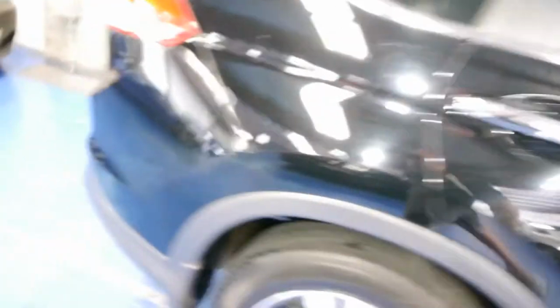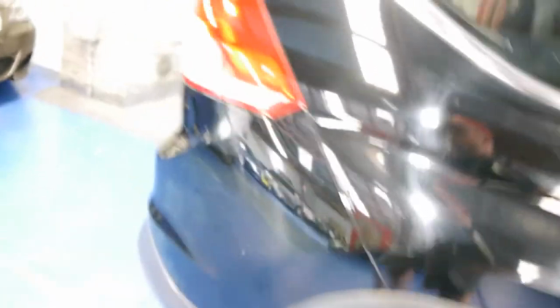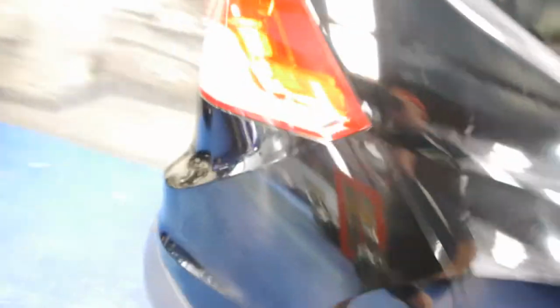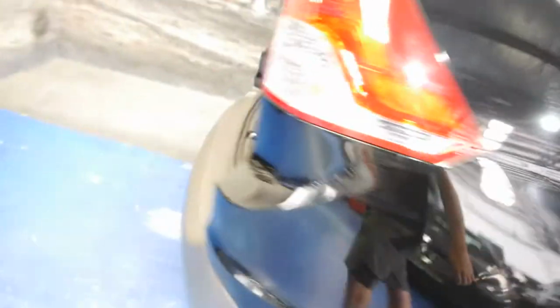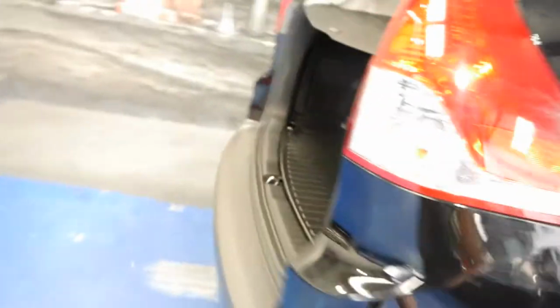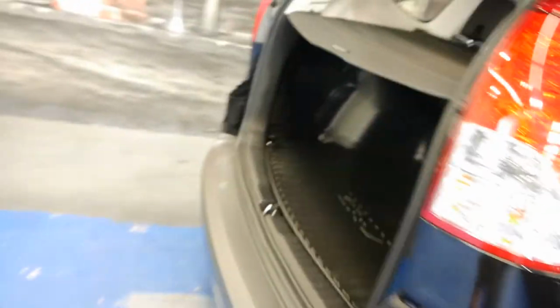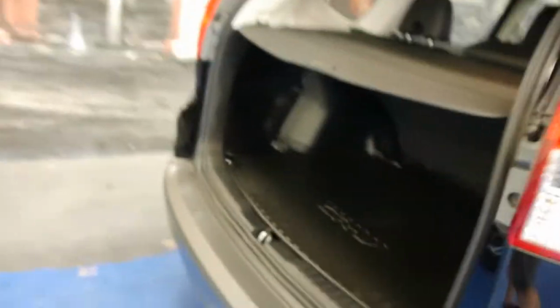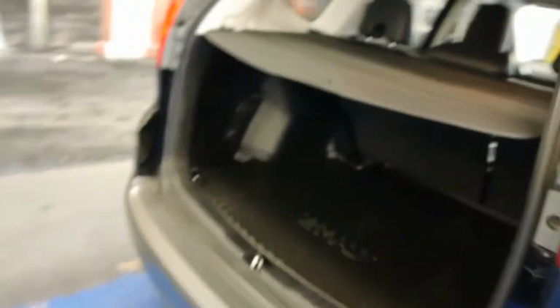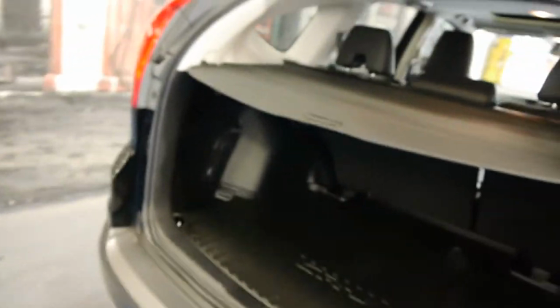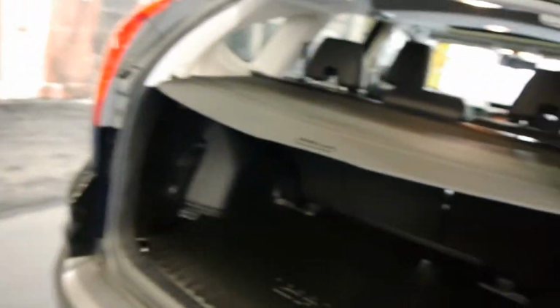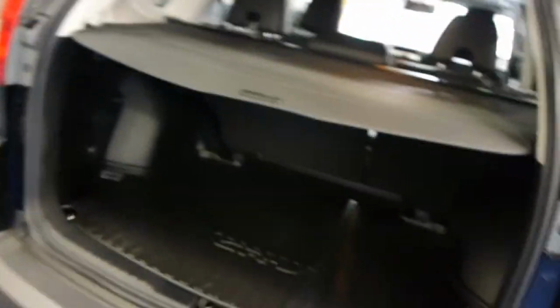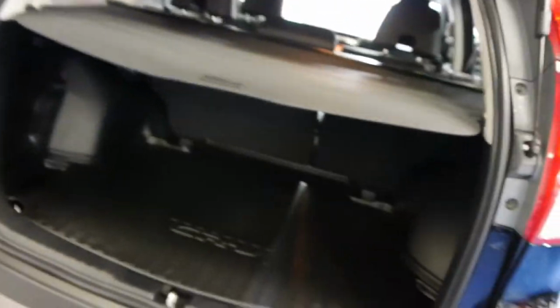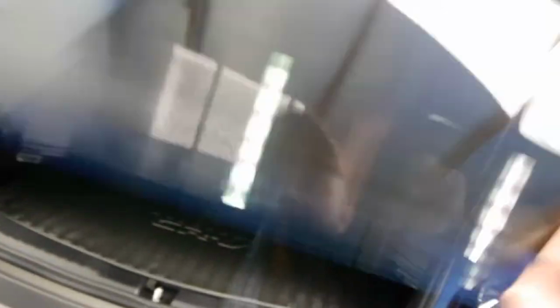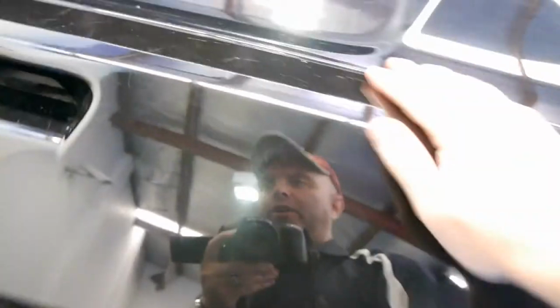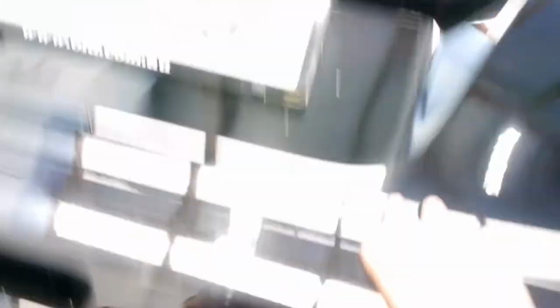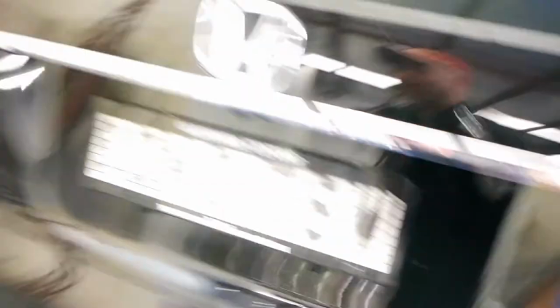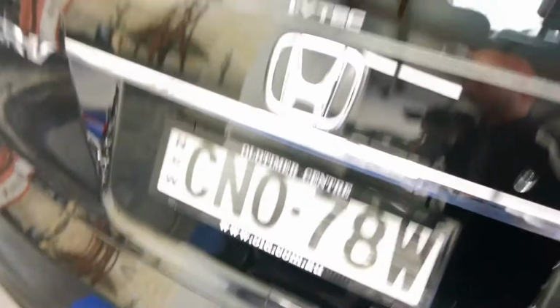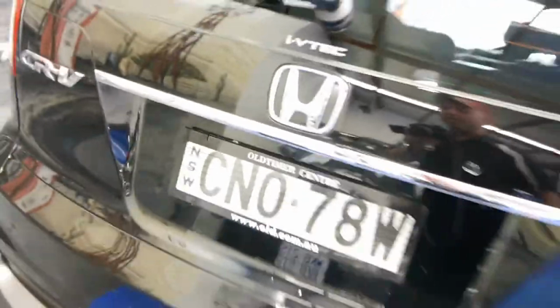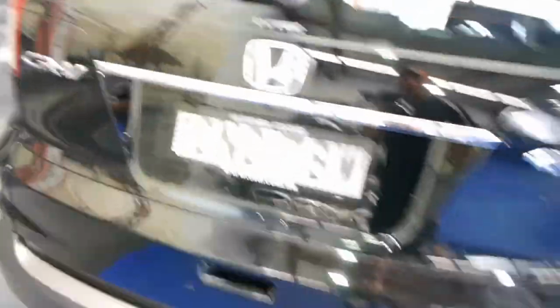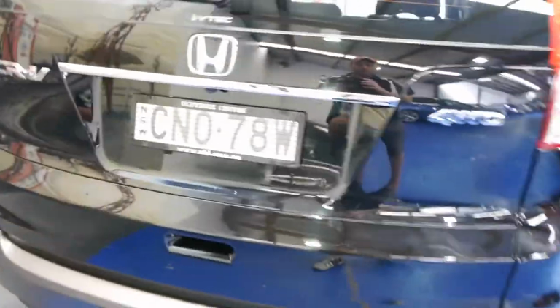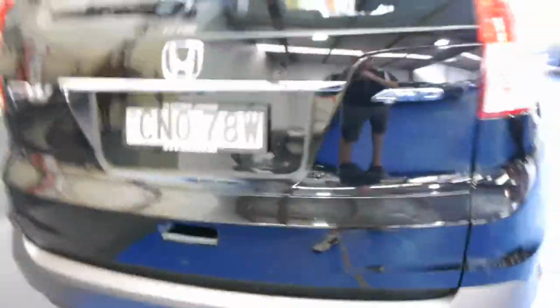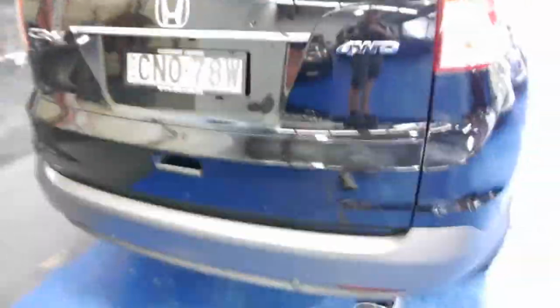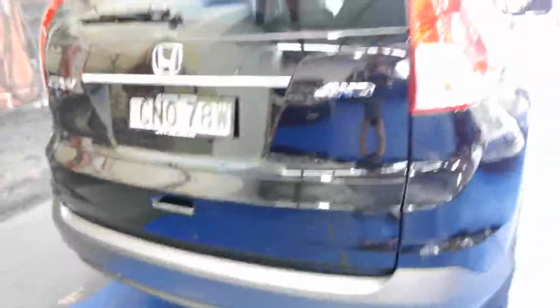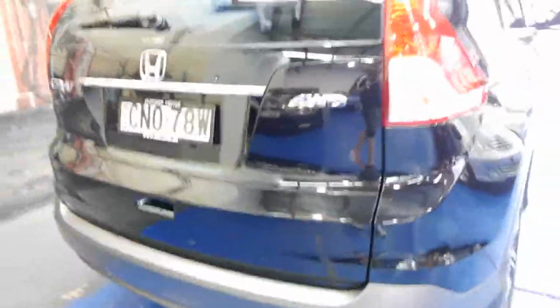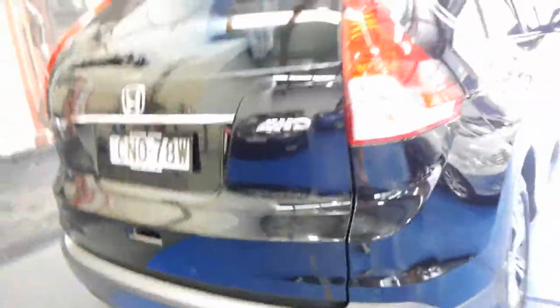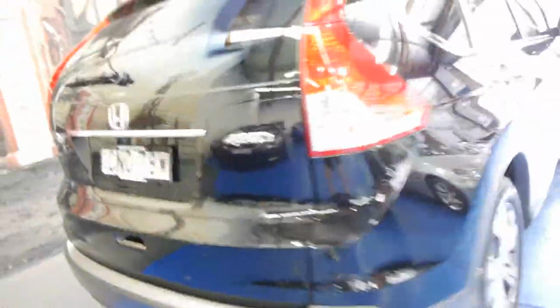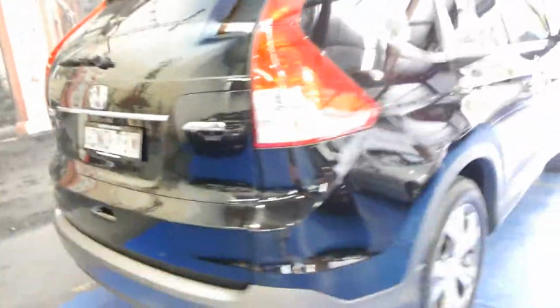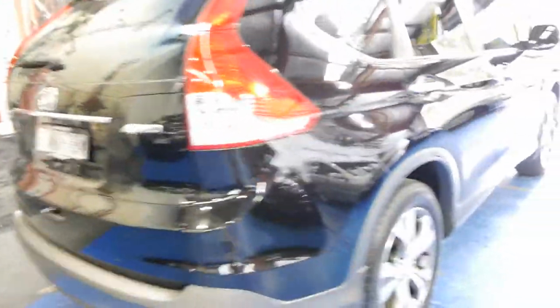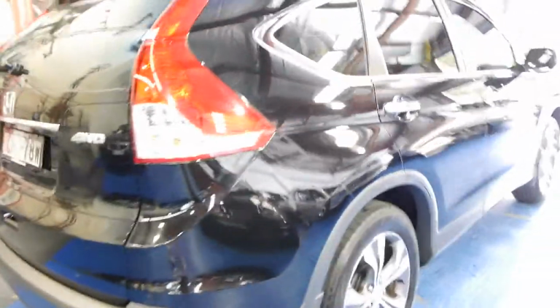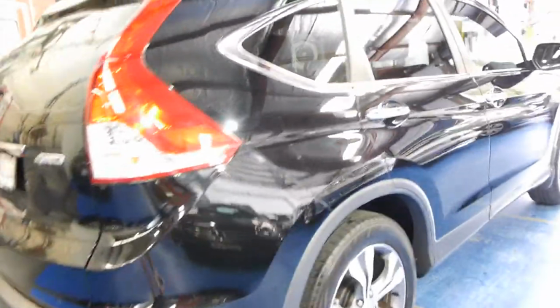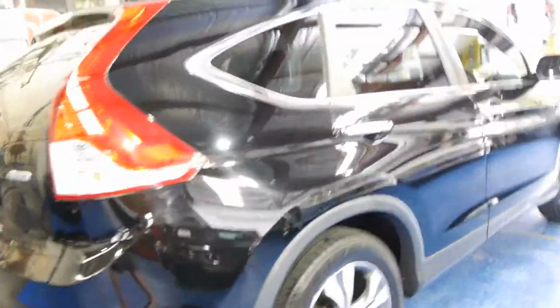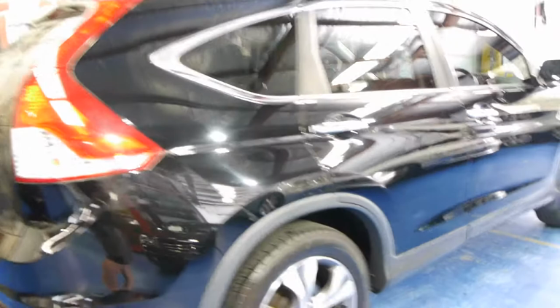So it's a one owner car. There are a couple of very tiny little marks on it, but we've only just got the car in this afternoon. We'll give it a lovely polish and detail and it'll come up like a brand new car.